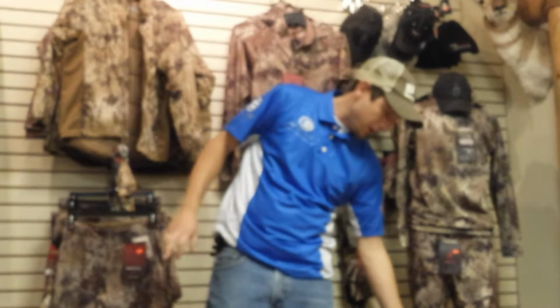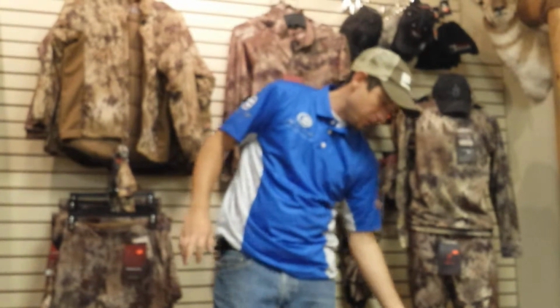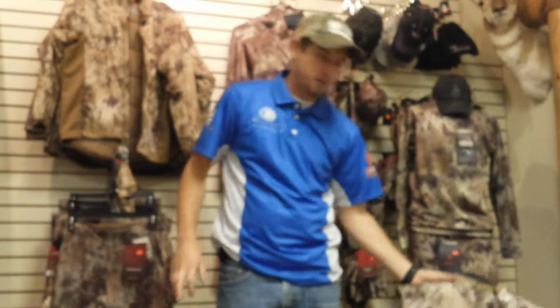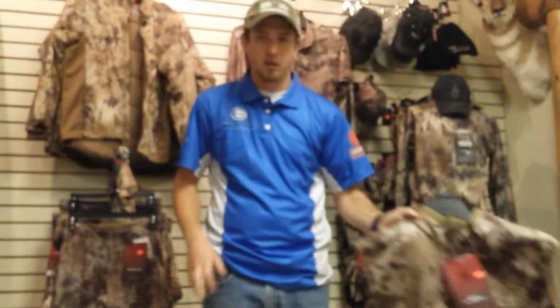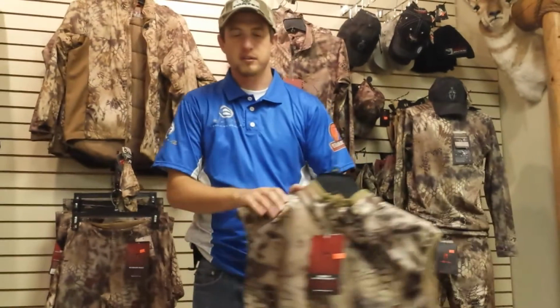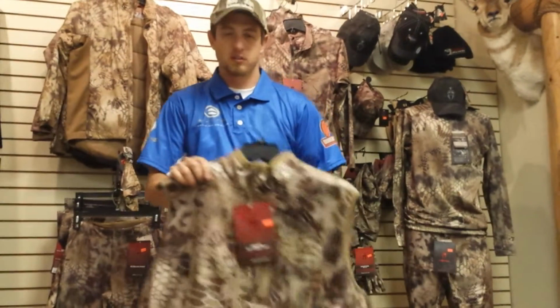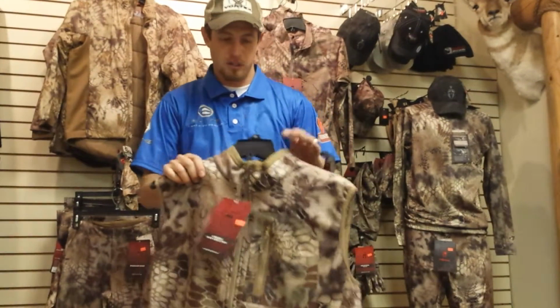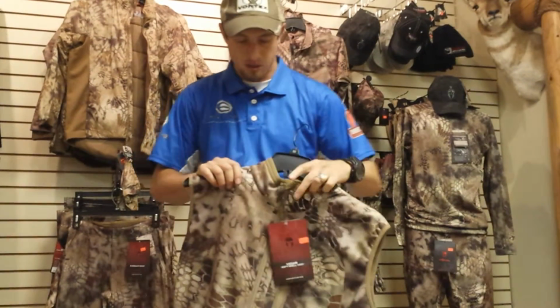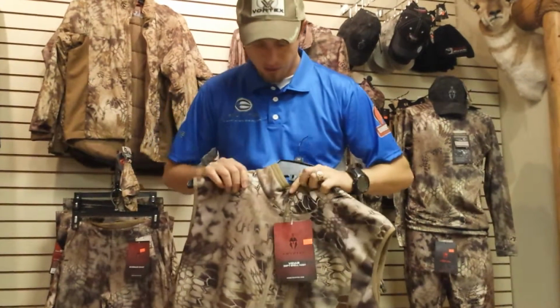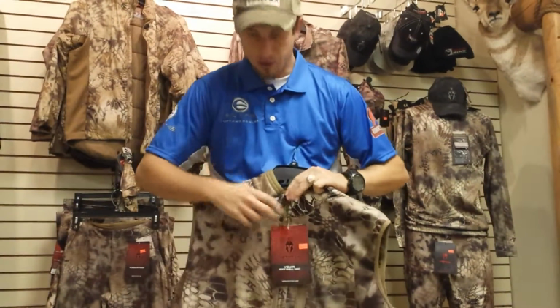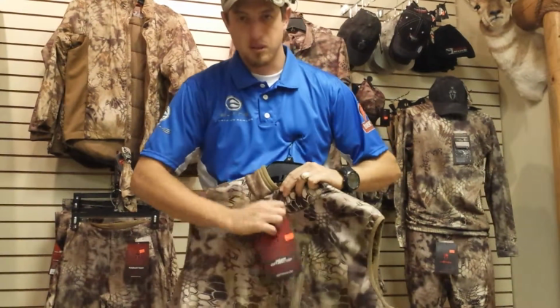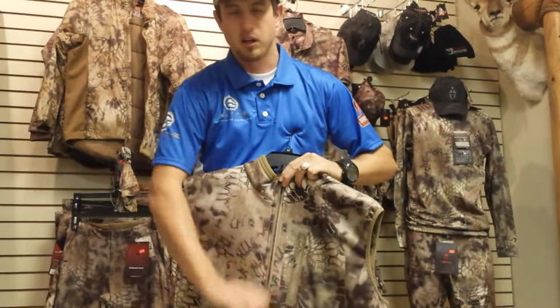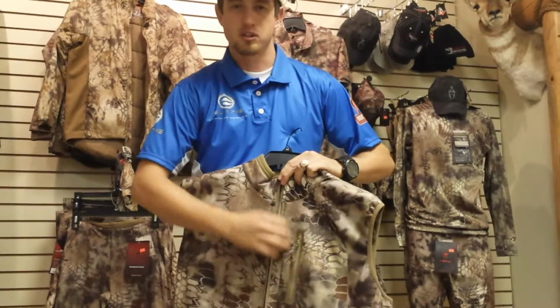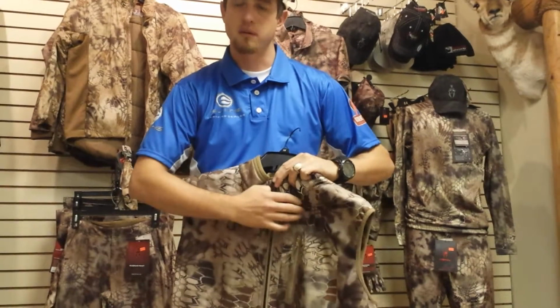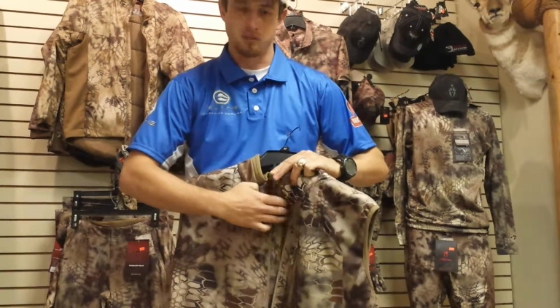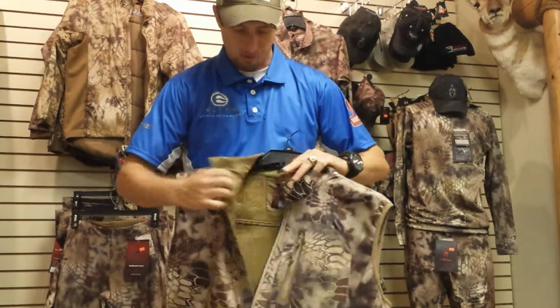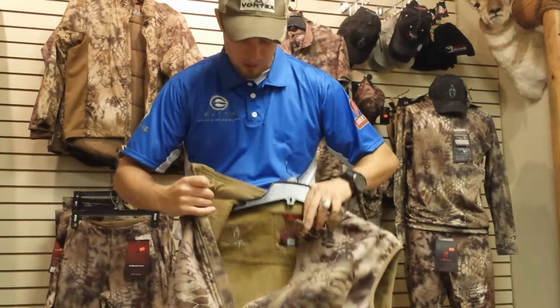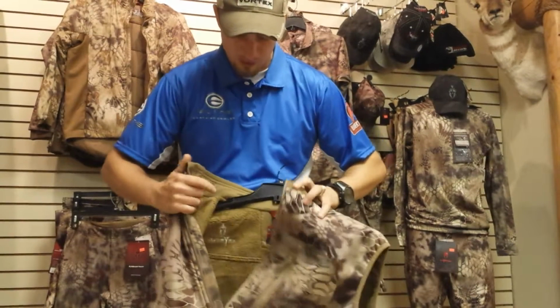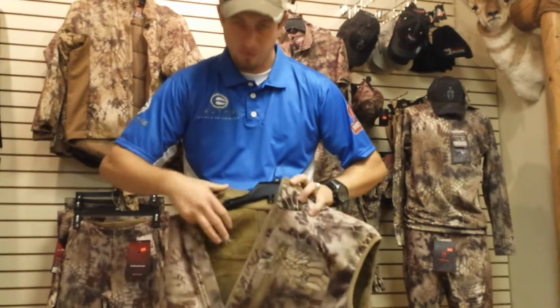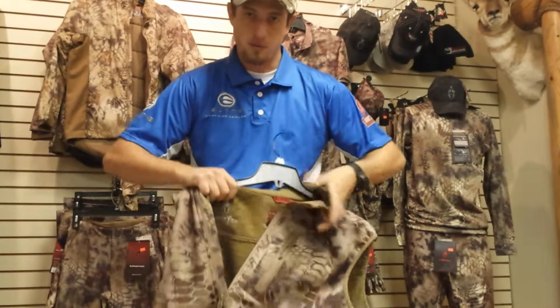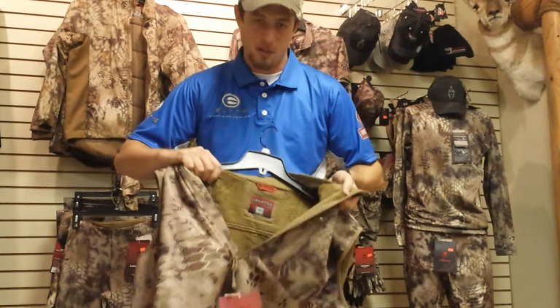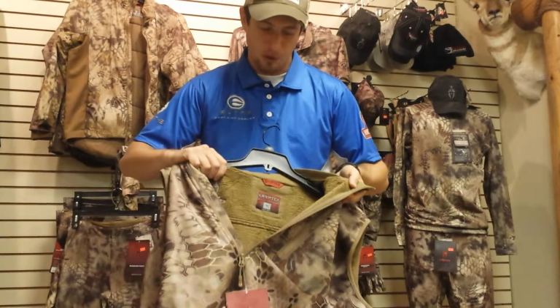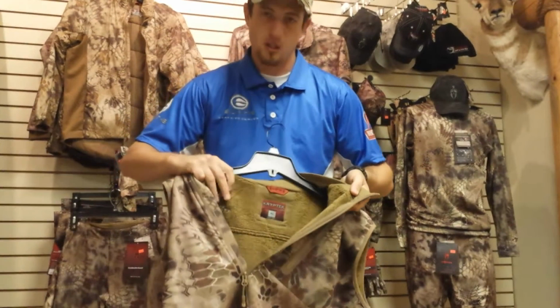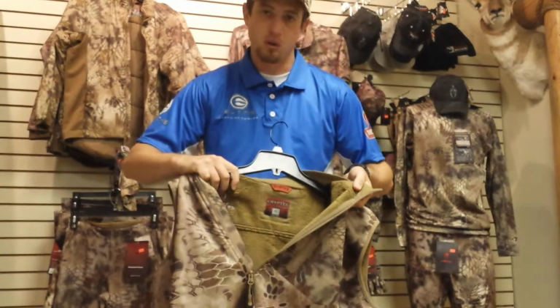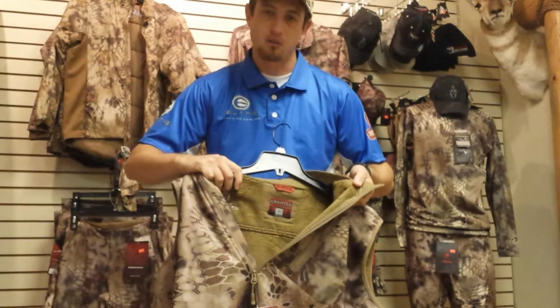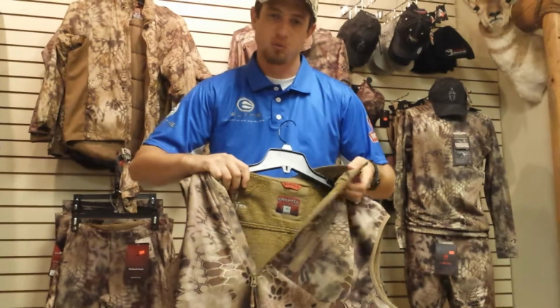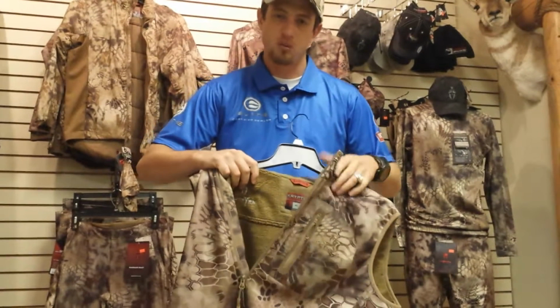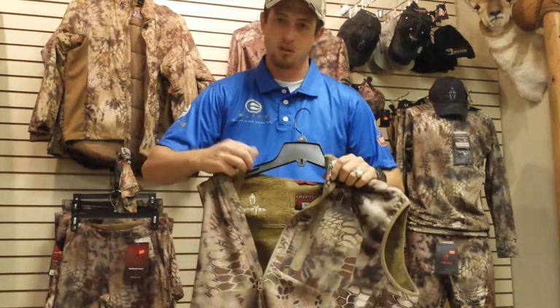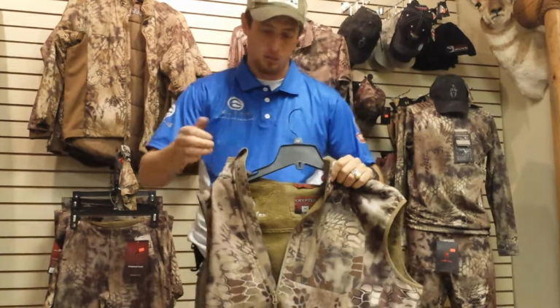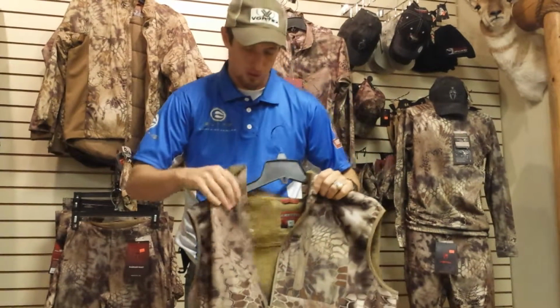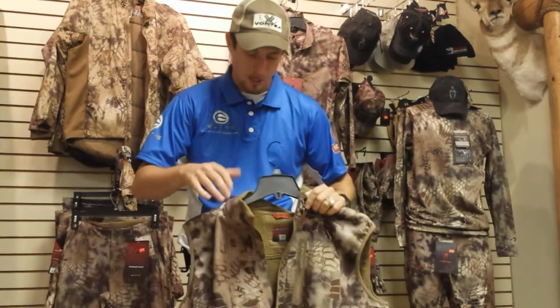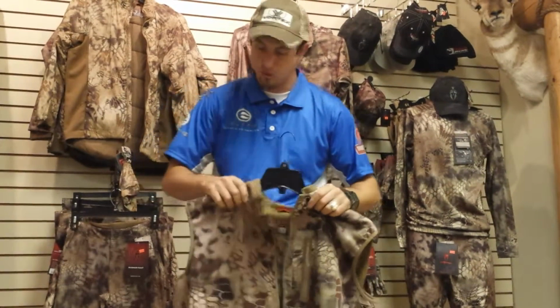Then we have the Vidar vest. A layering system is not a layering system without a vest. If you look inside this one, it's obviously very nice and plush — real comfortable, real nice to wear, and nice to wear around town as well.